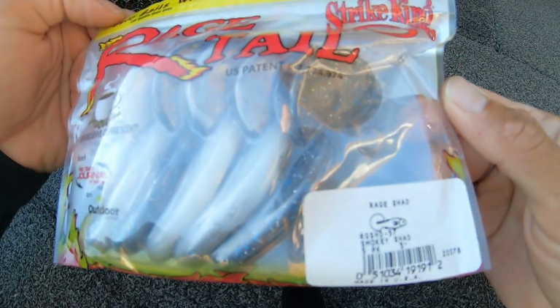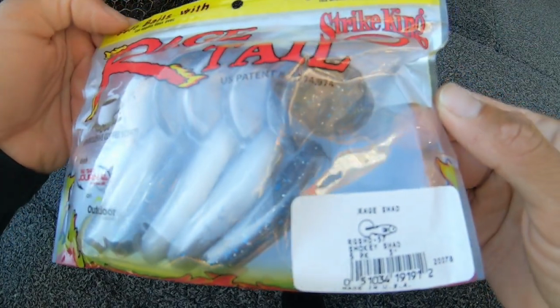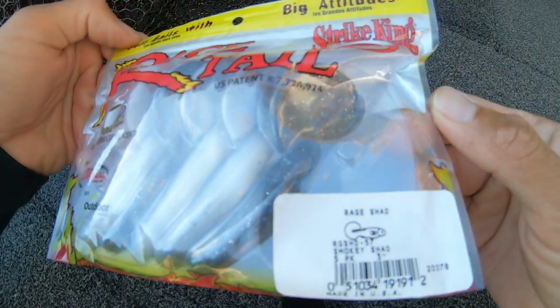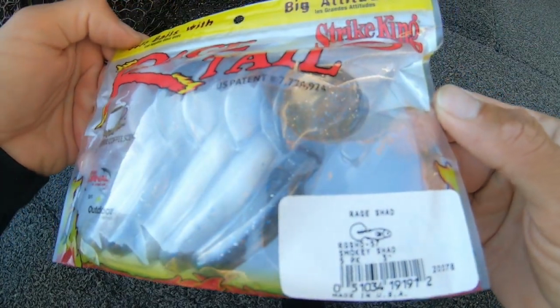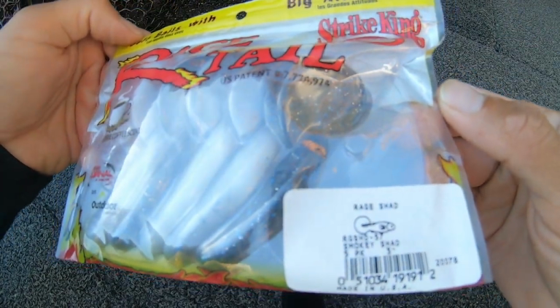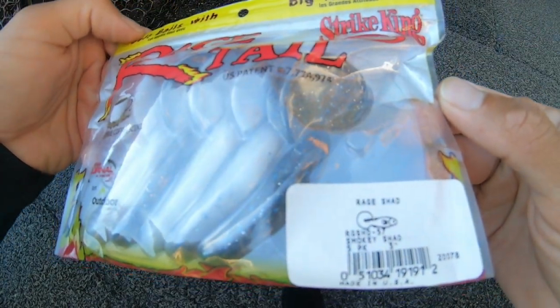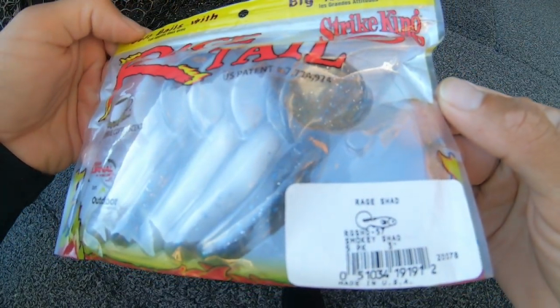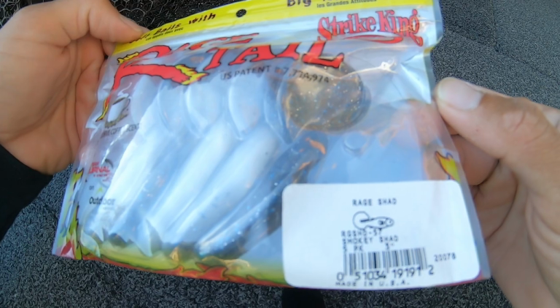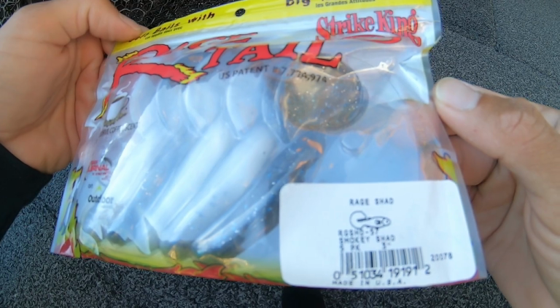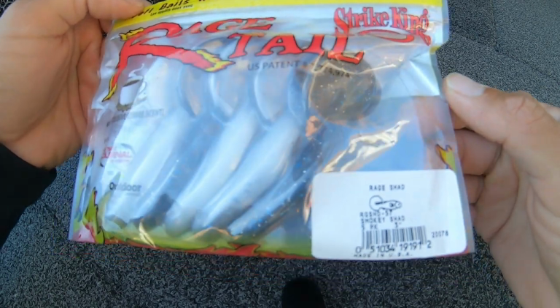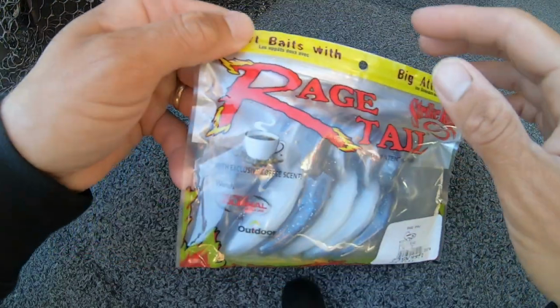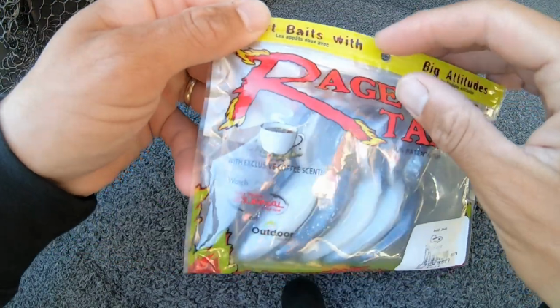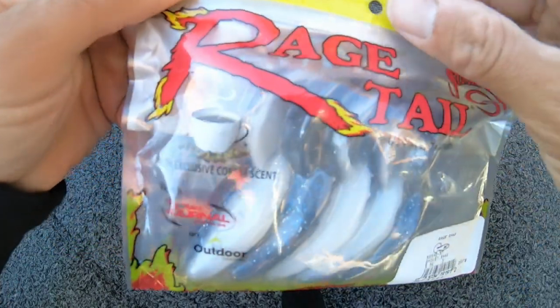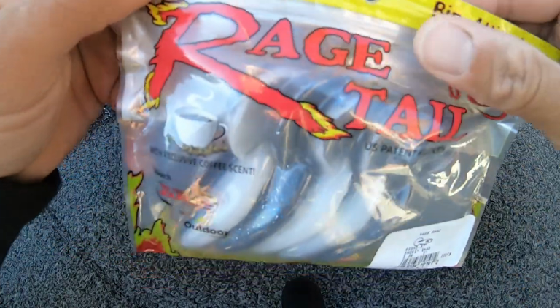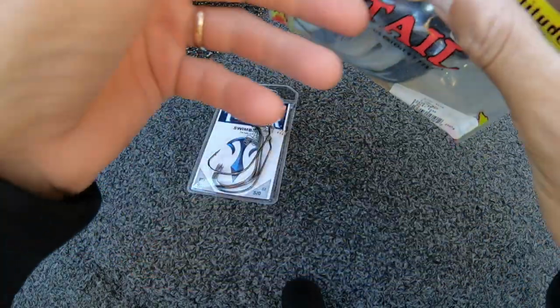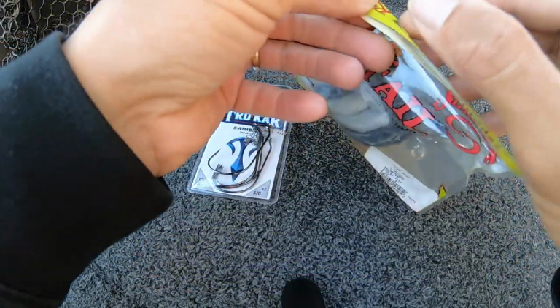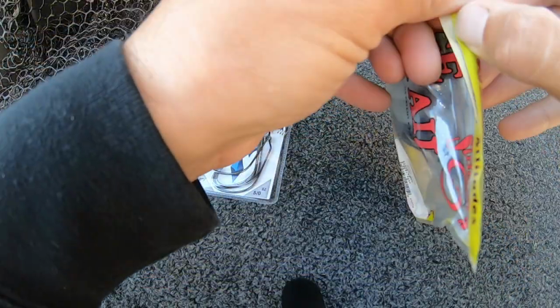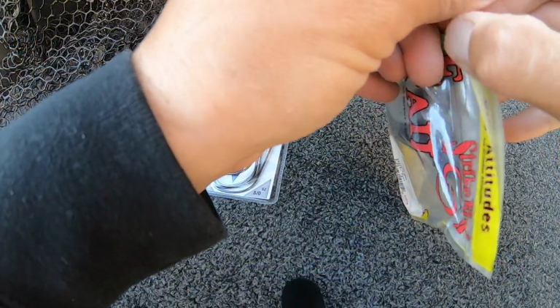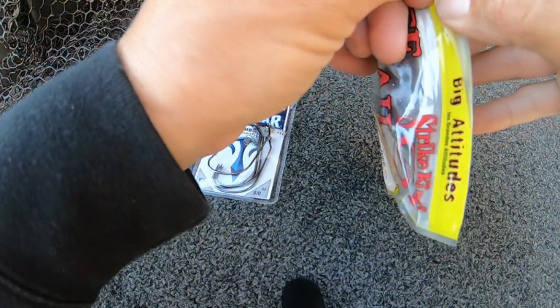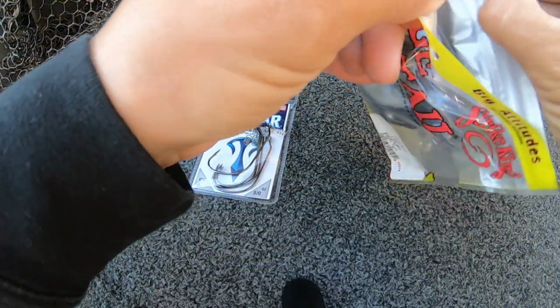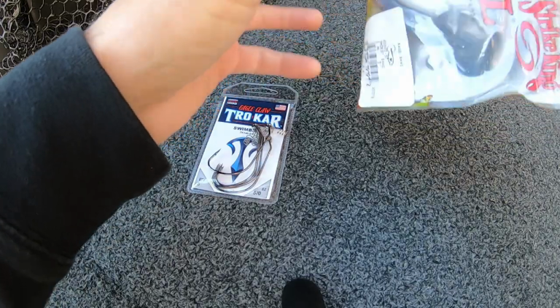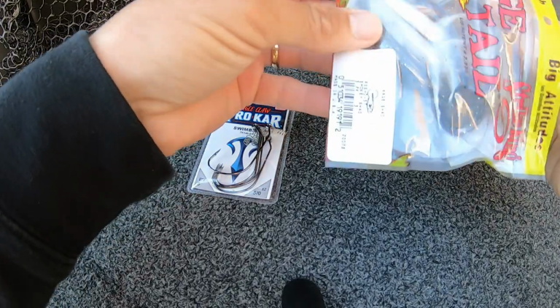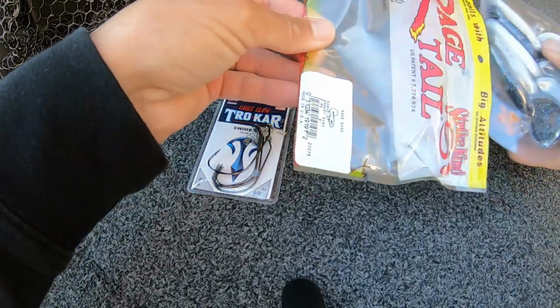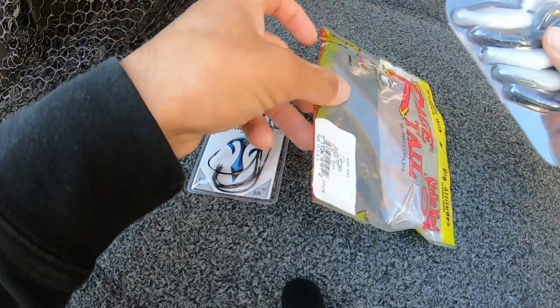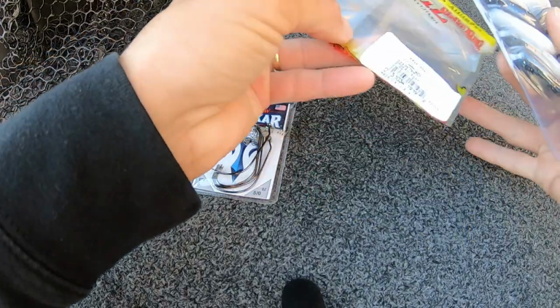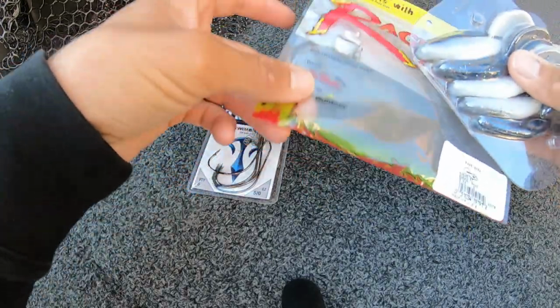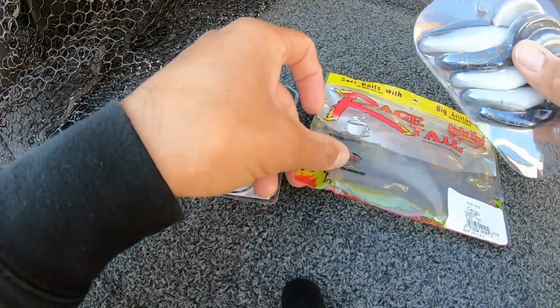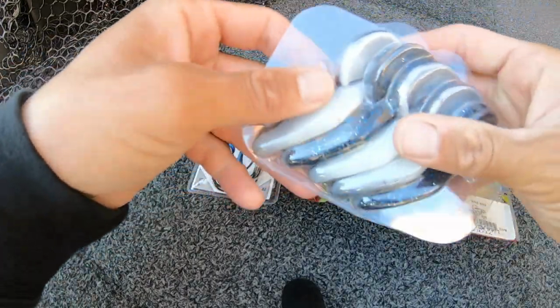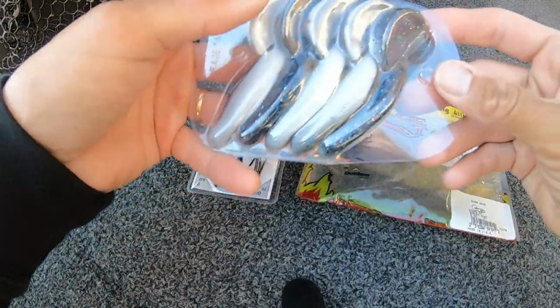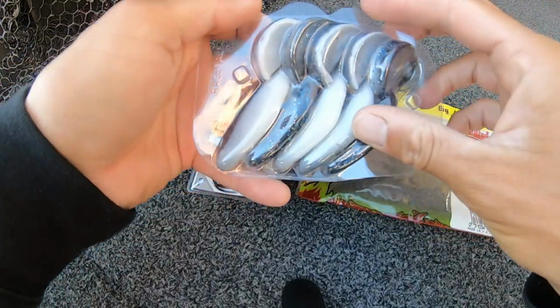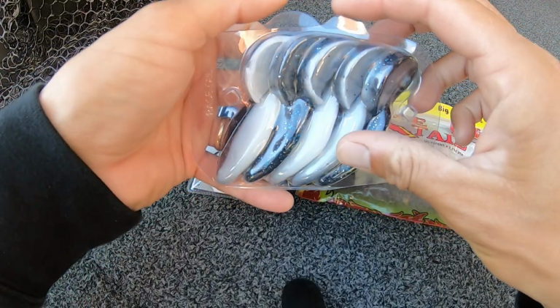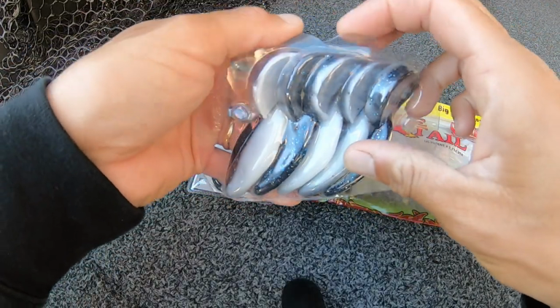Hello, today I'm going to show you how to rig a Strike King Raid Shad. You get five of these in a pack.